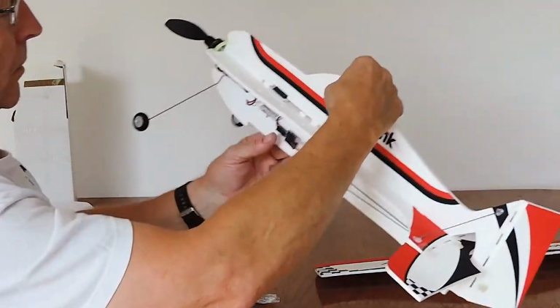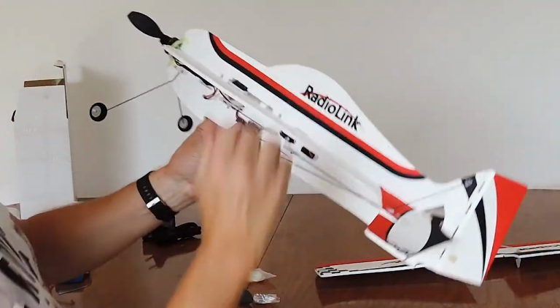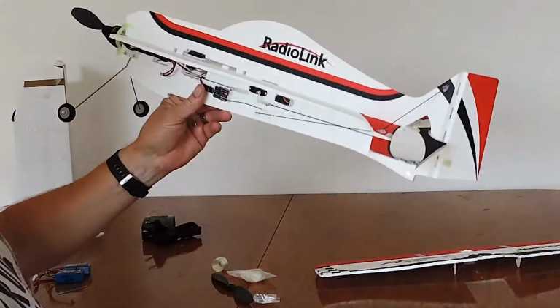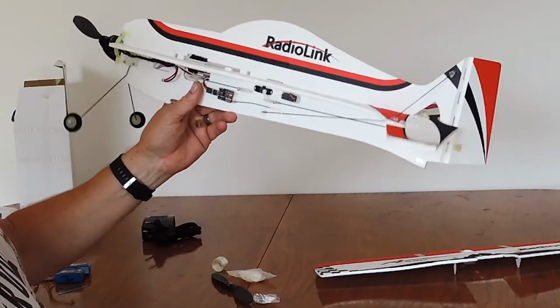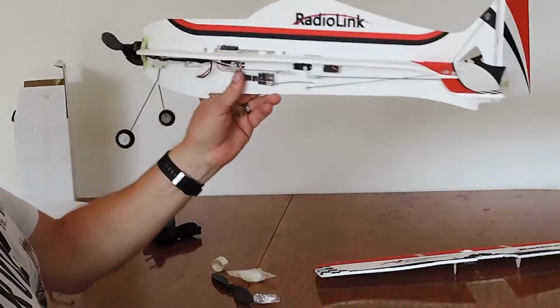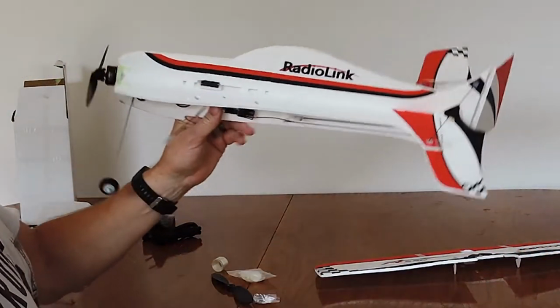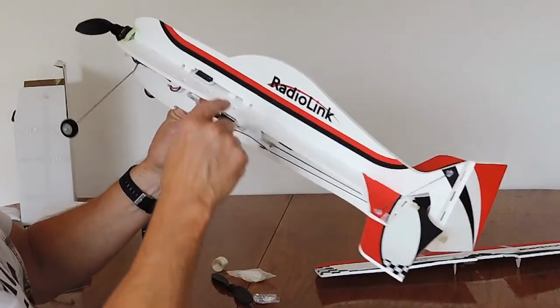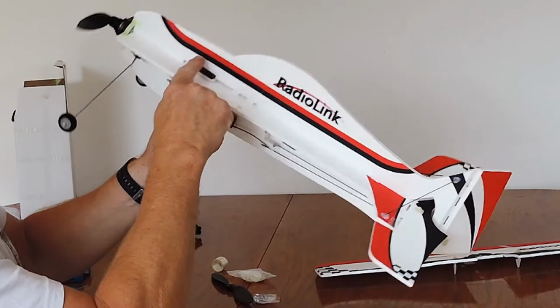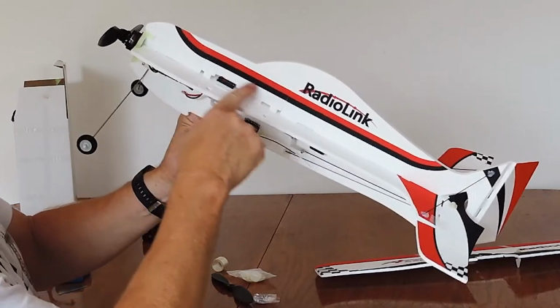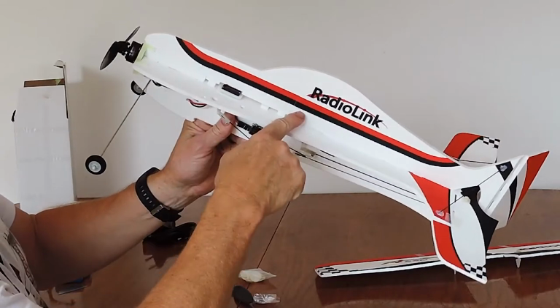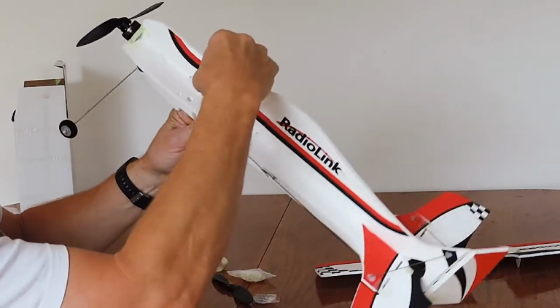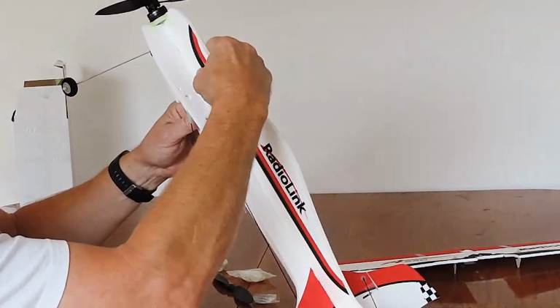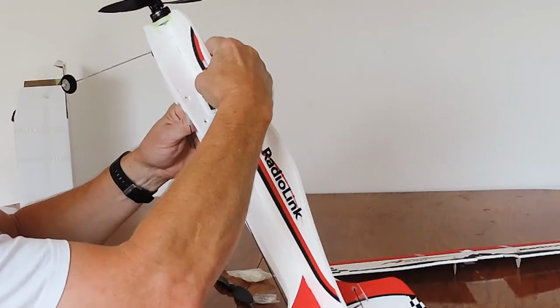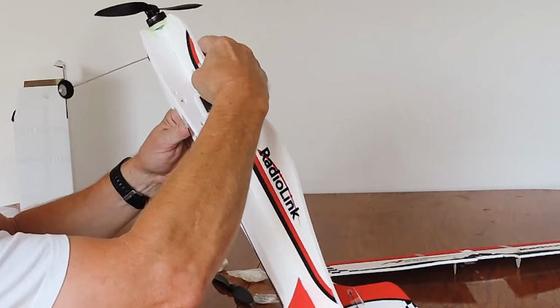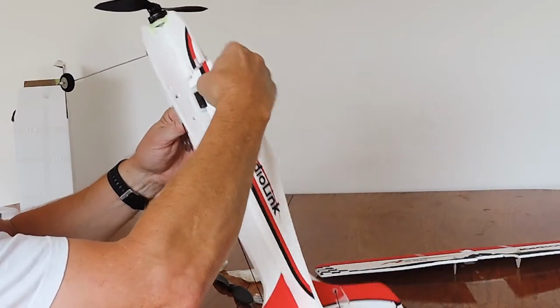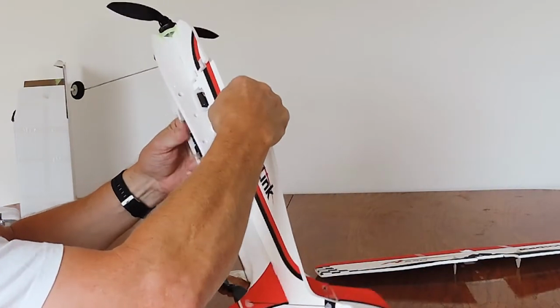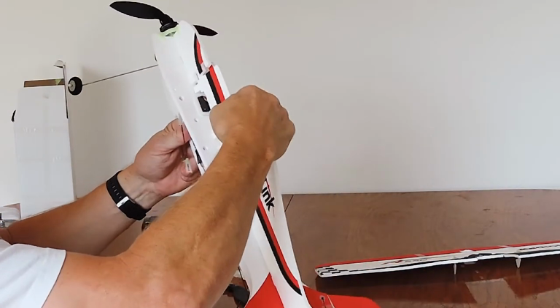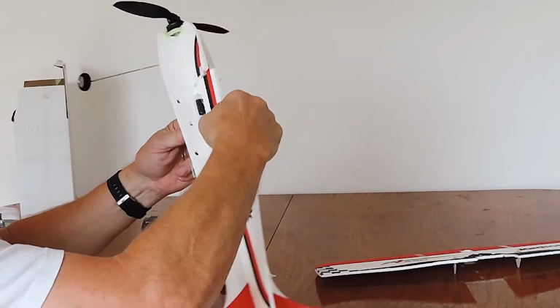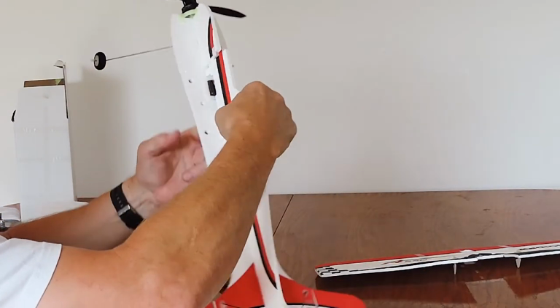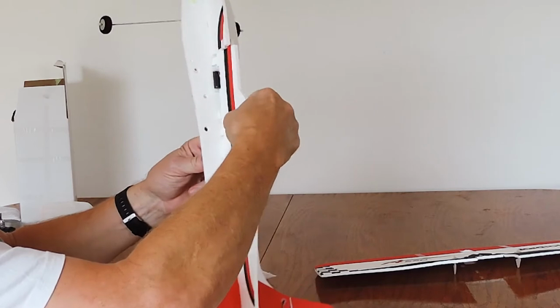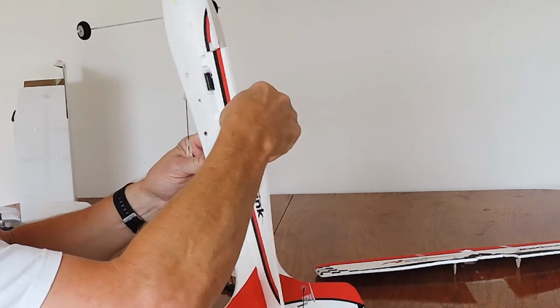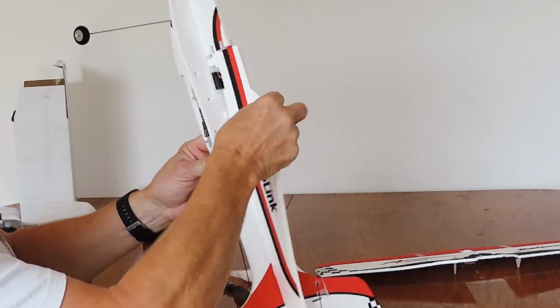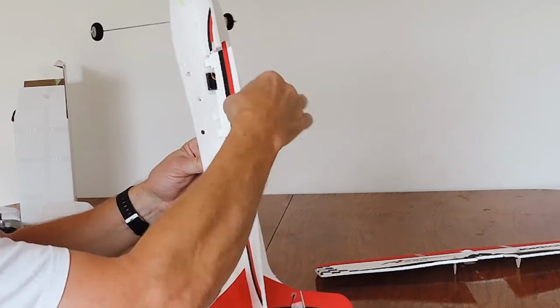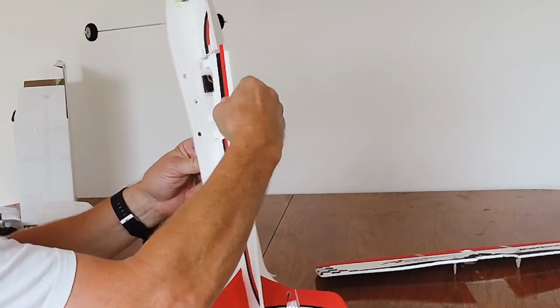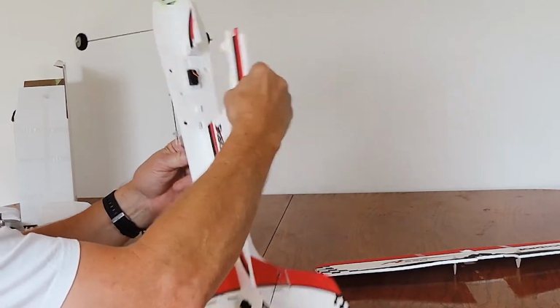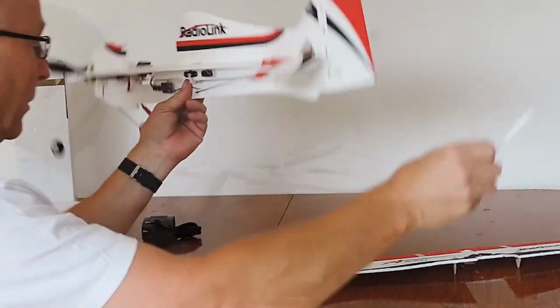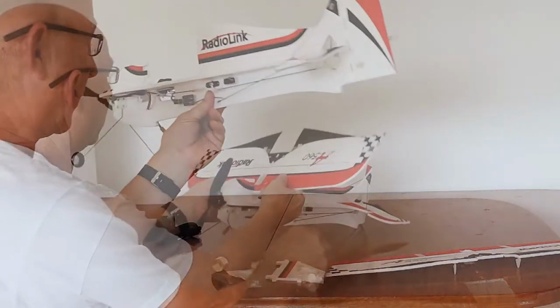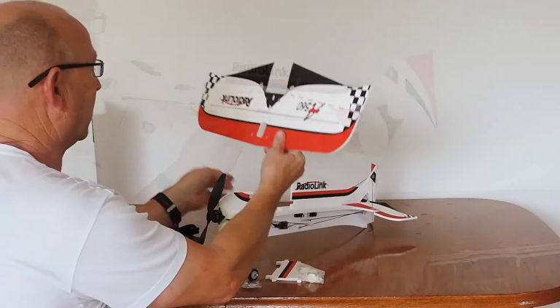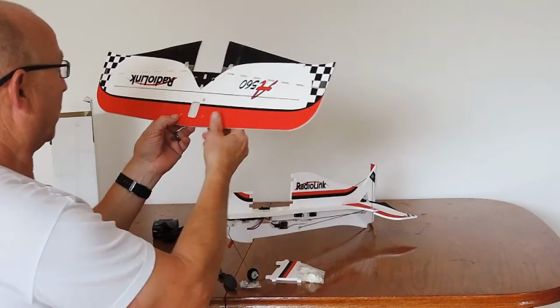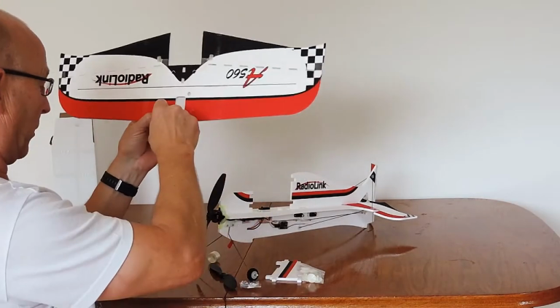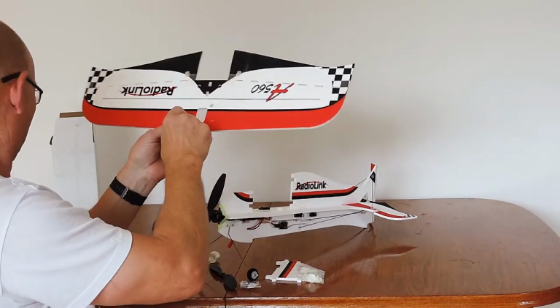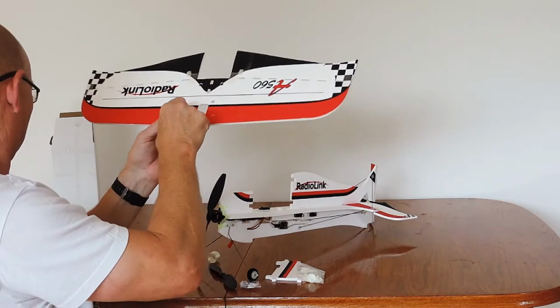So the first thing we're going to do is get the wing on — it attaches in here. This is the one time you may need some glue just to secure it. I'll just punch out these little holes.